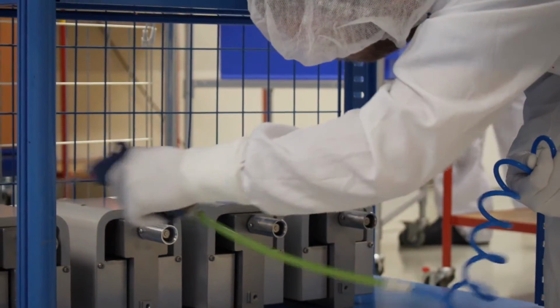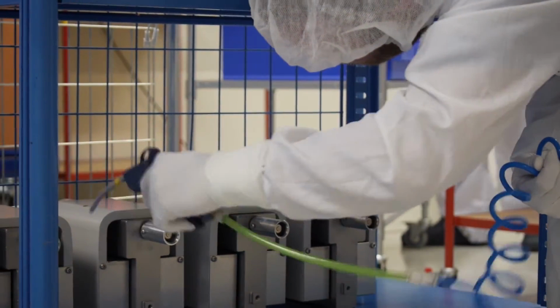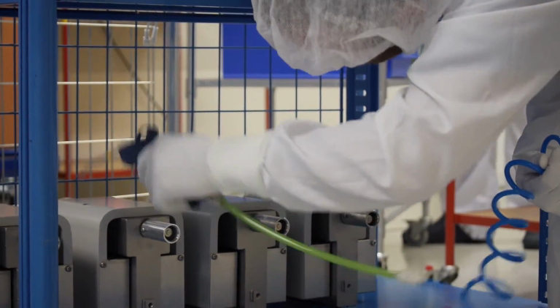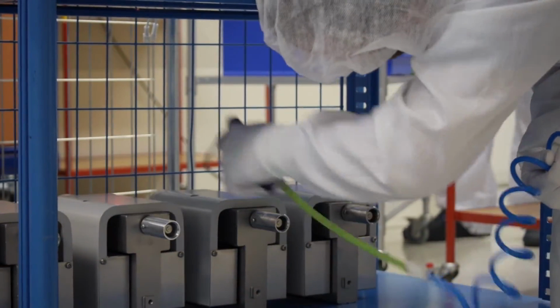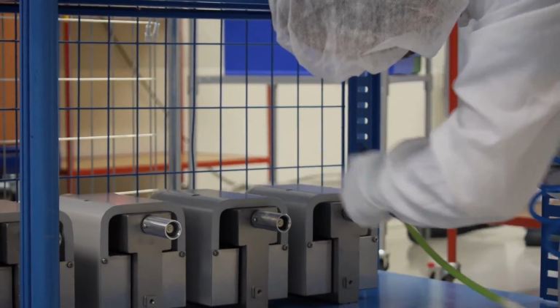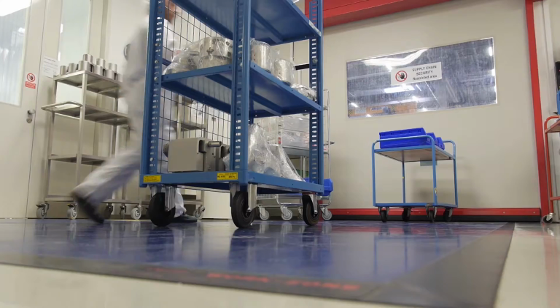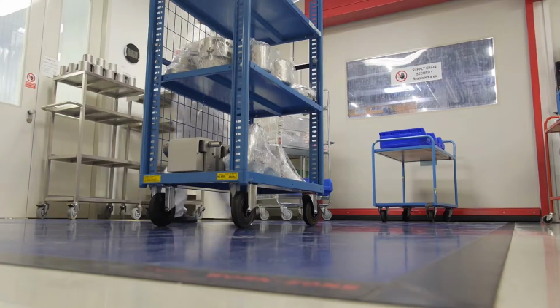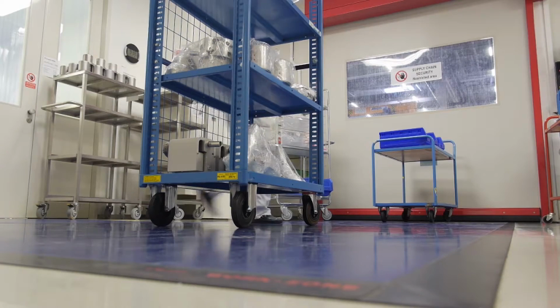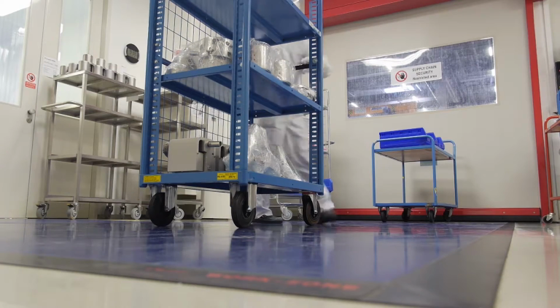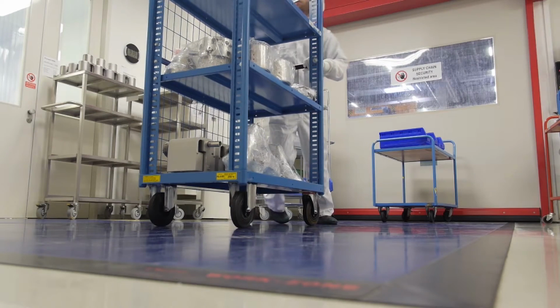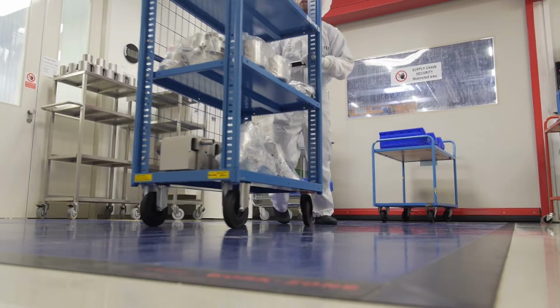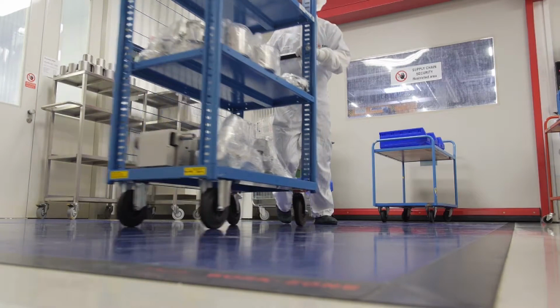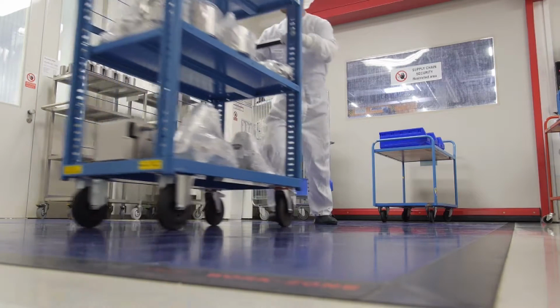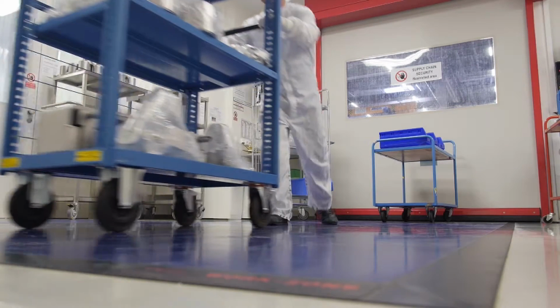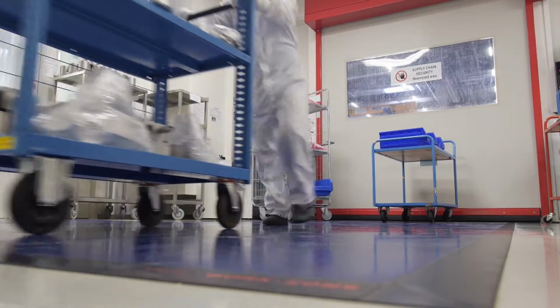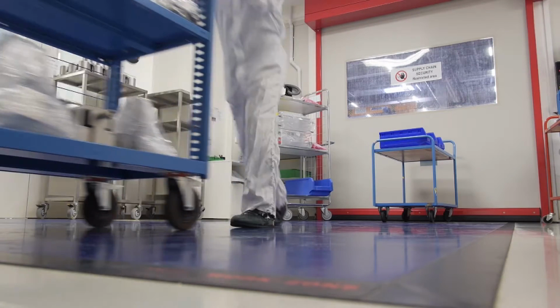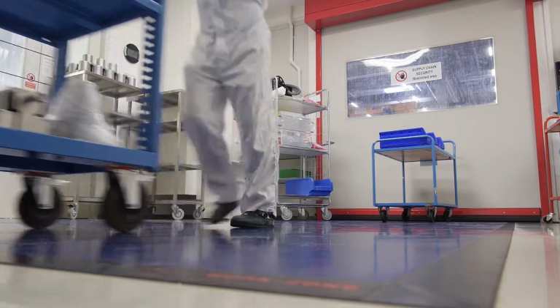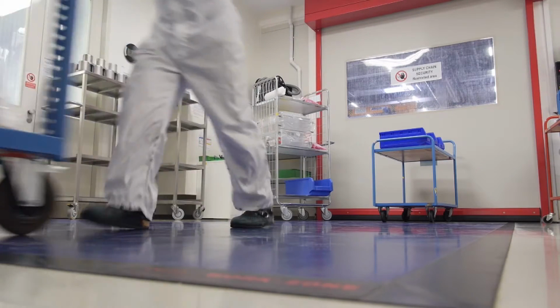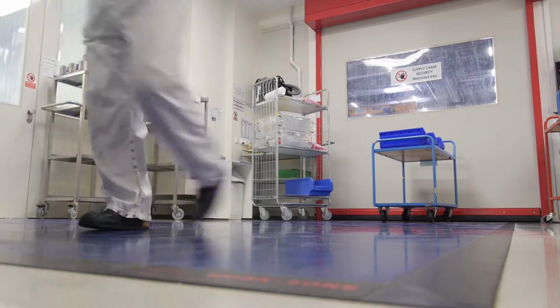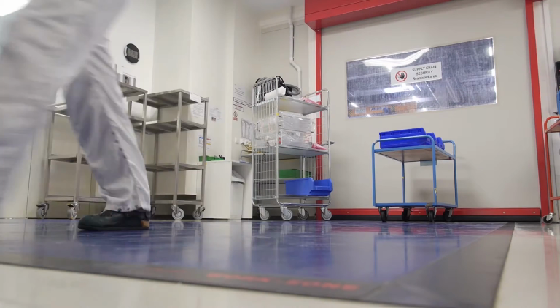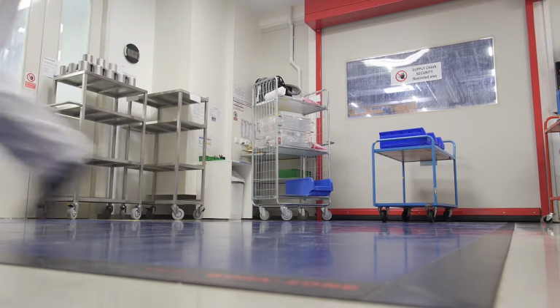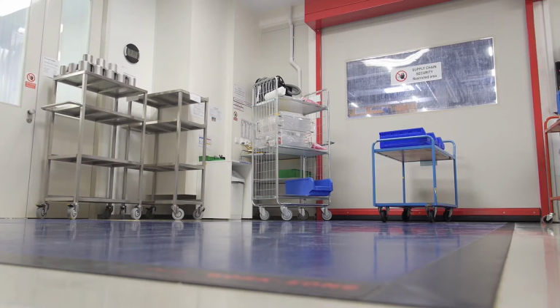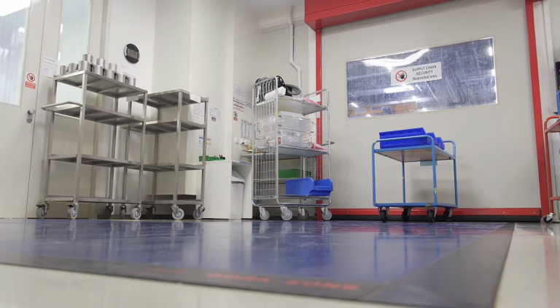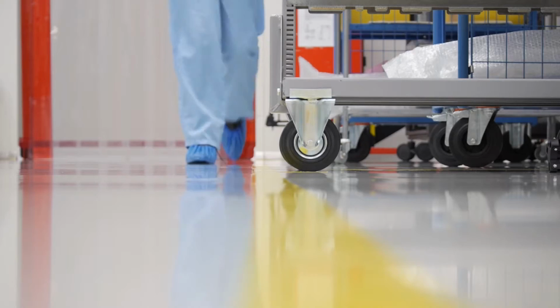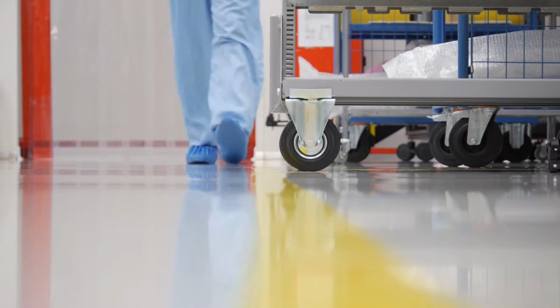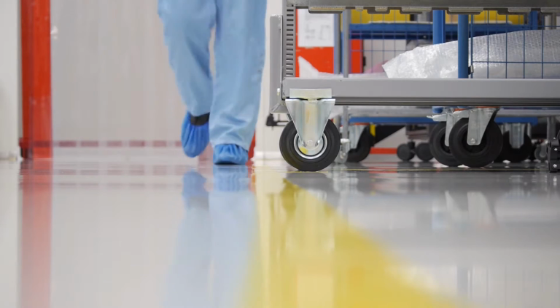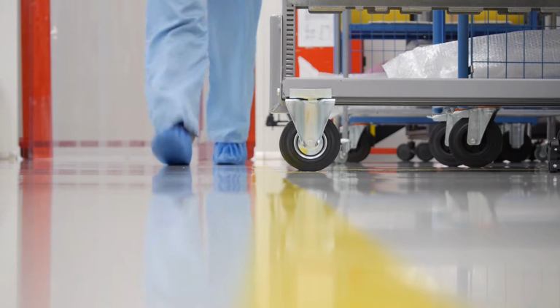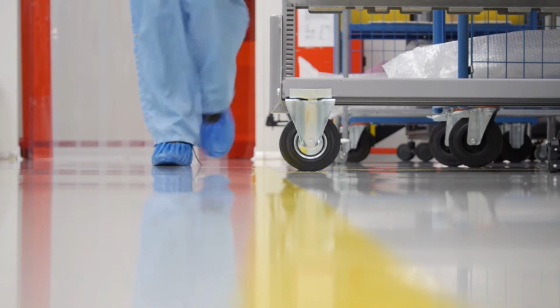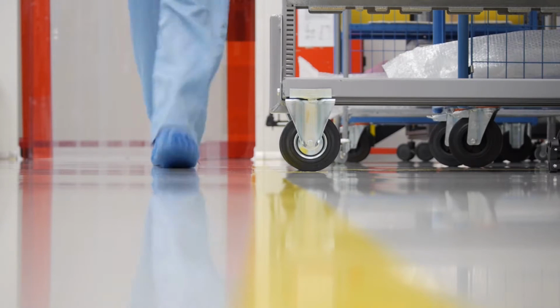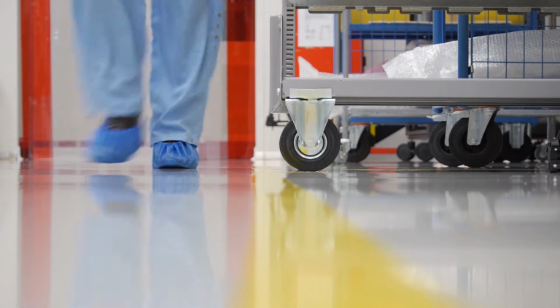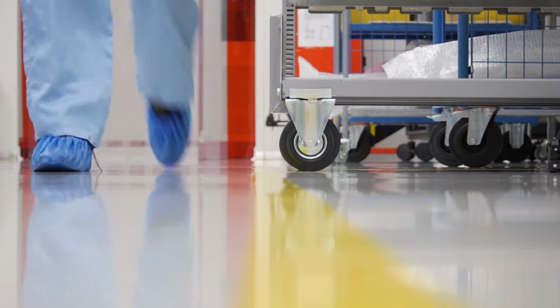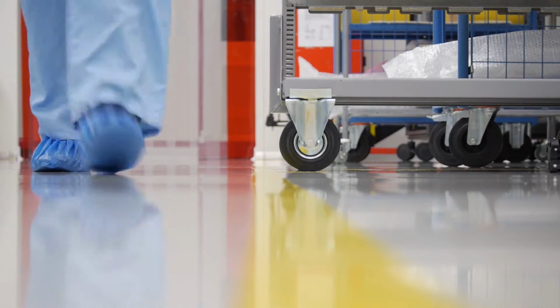When you consider that the price of one part is often tens of thousands of dollars, you suddenly realize that the value of the material on the cart in front of you is that of several new cars.